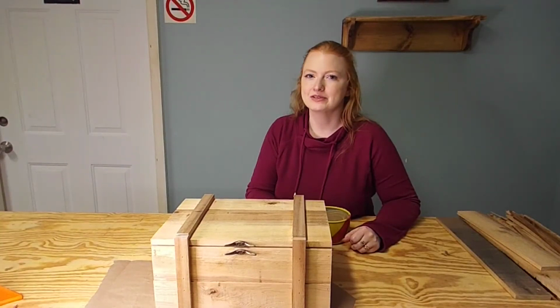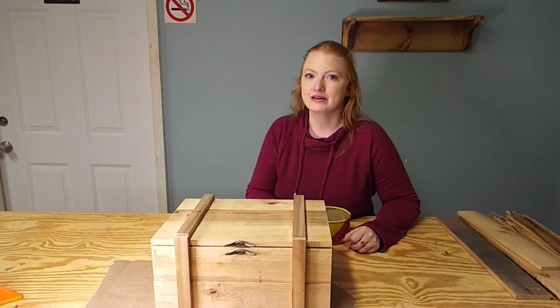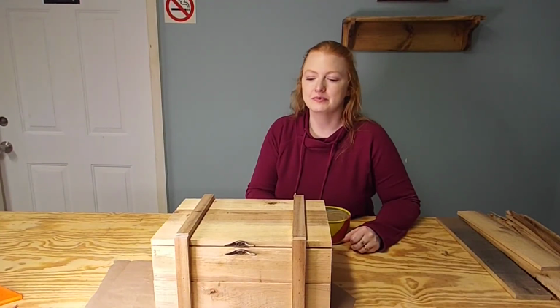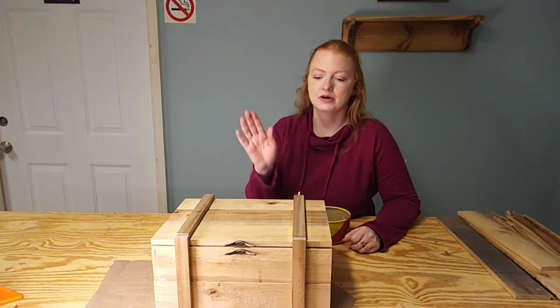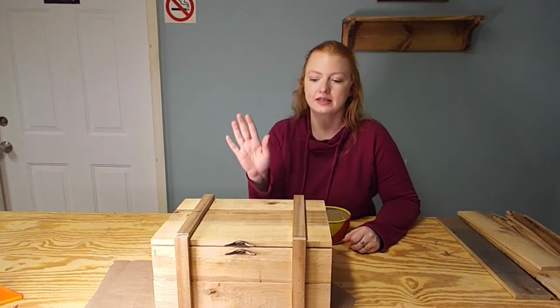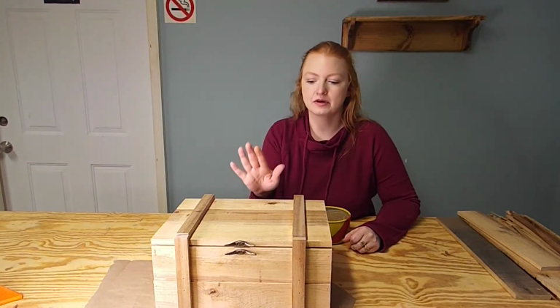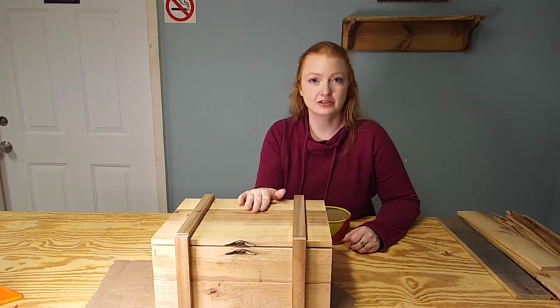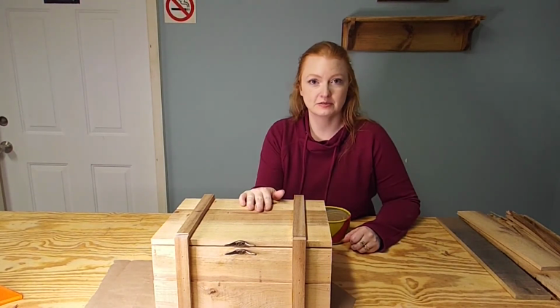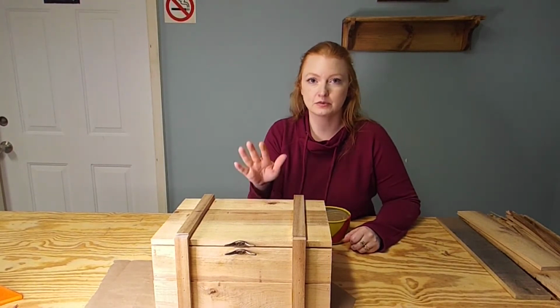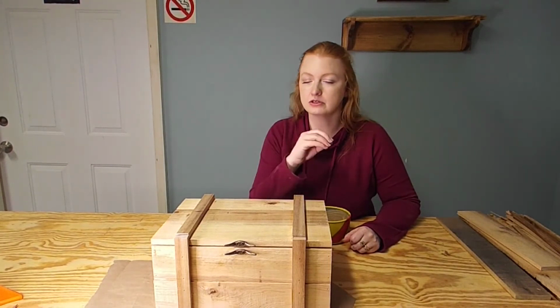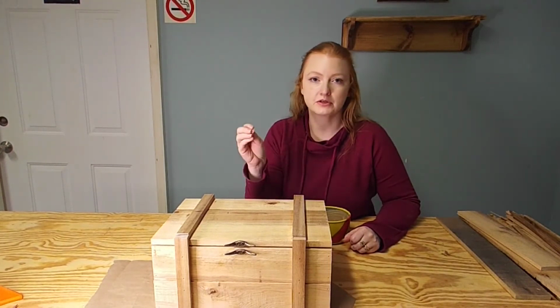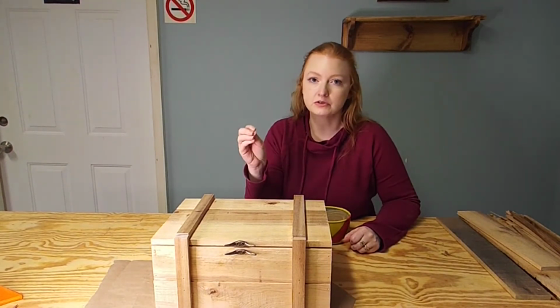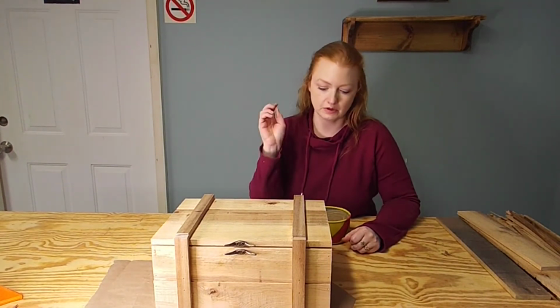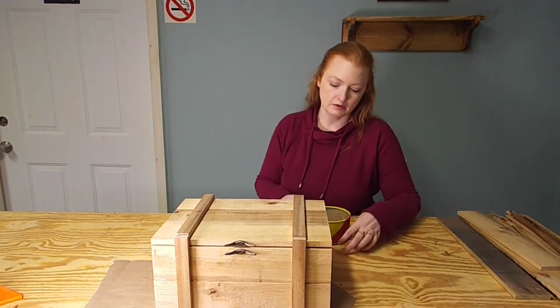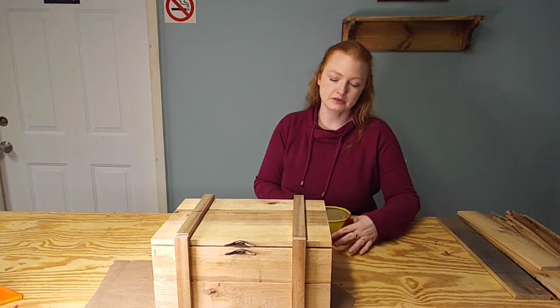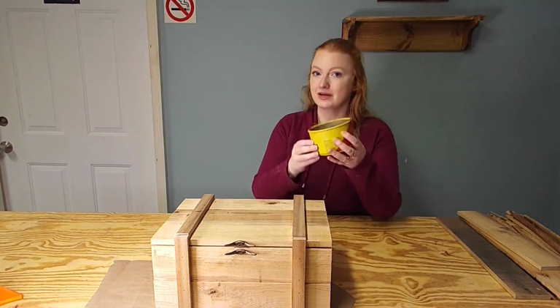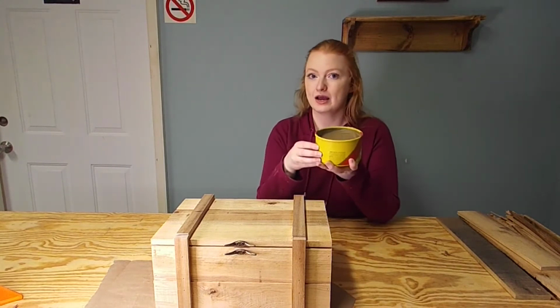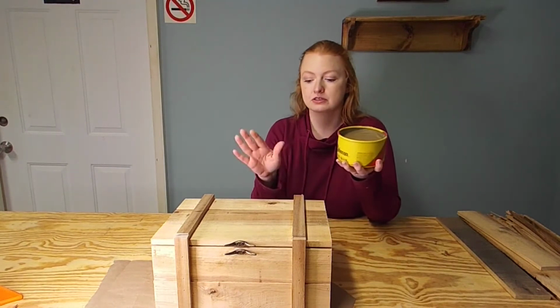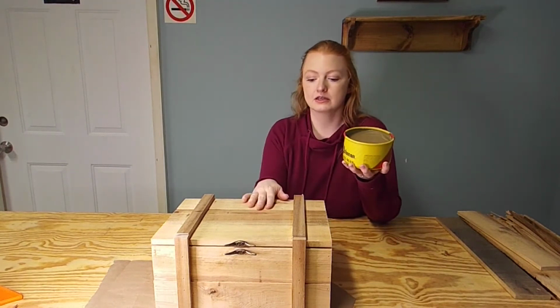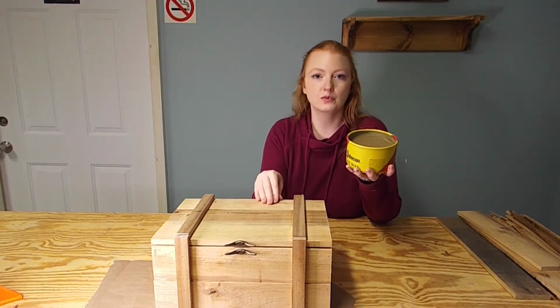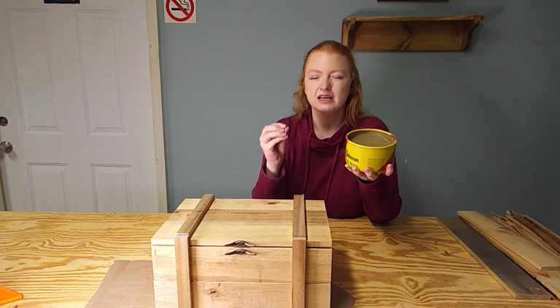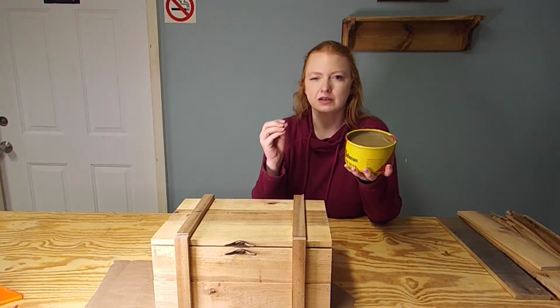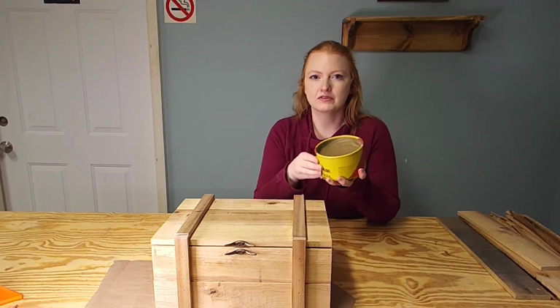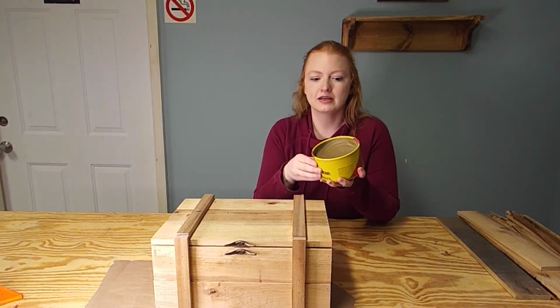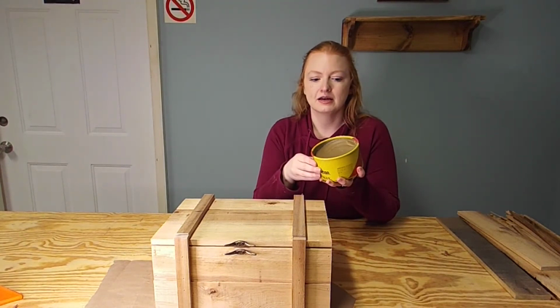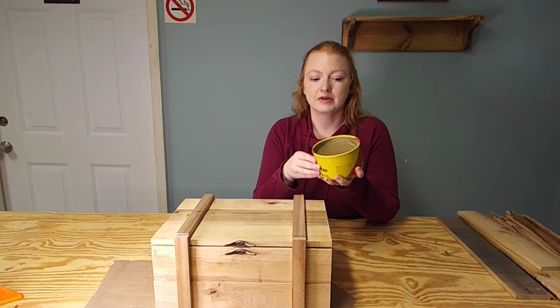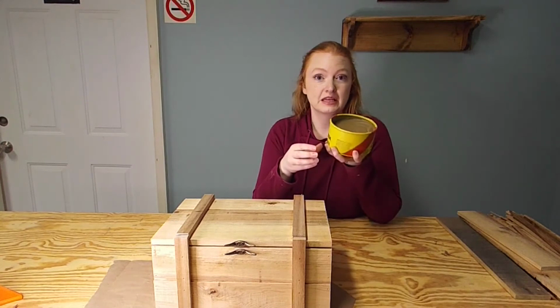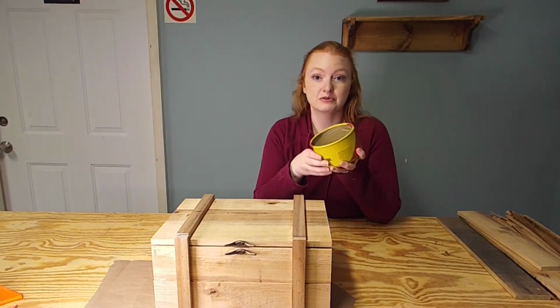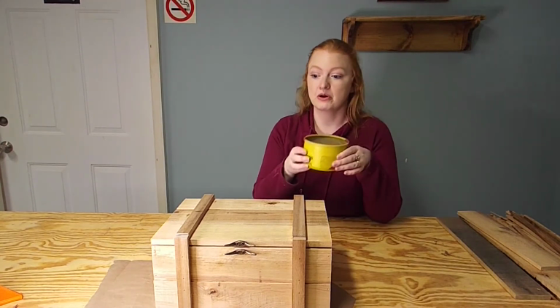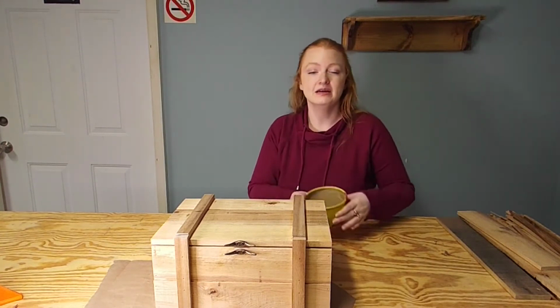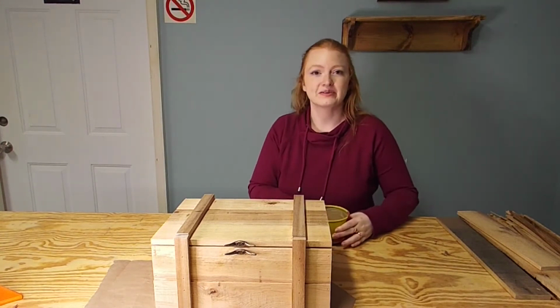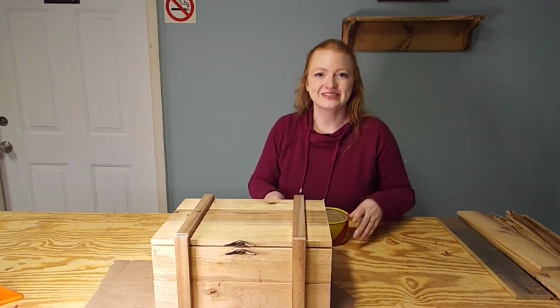We're down to the final step in our project and that's finishing this box. We're going to do something super simple — we're going to be using some paste wax just to kind of condition the wood and give it a little bit of a shine. A little bit of this goes a long way, so let's get started.